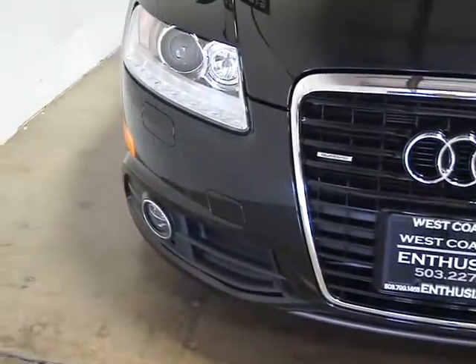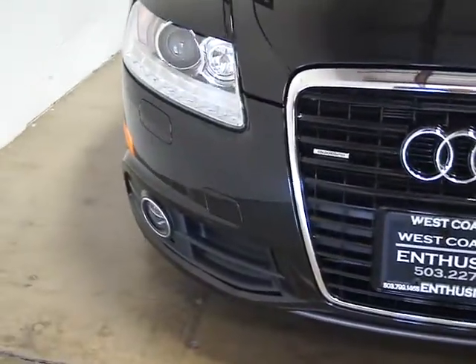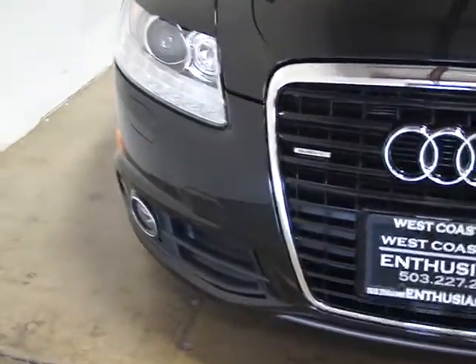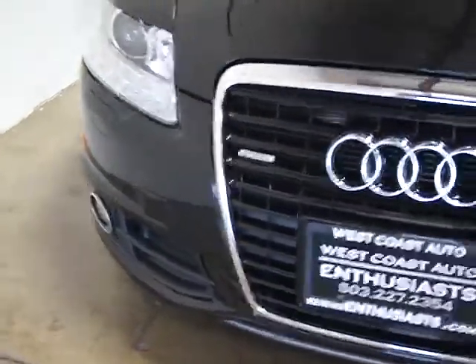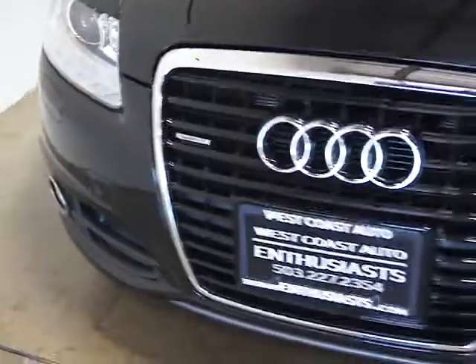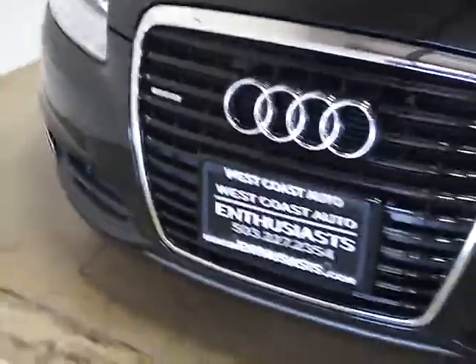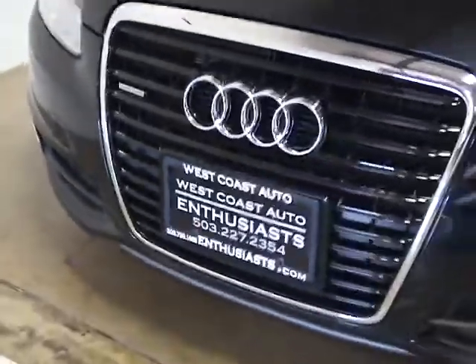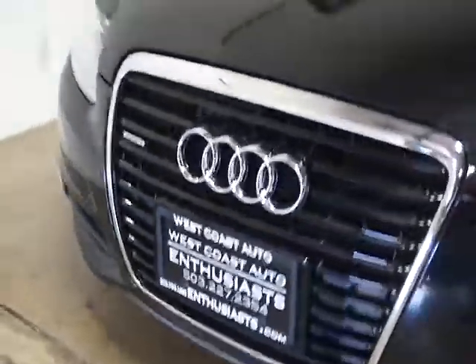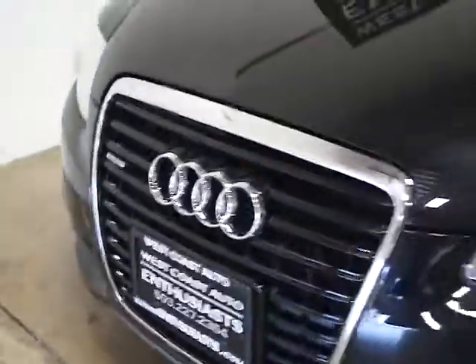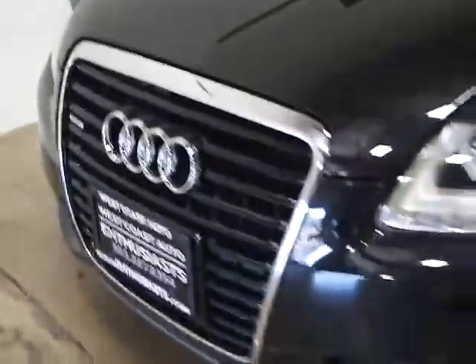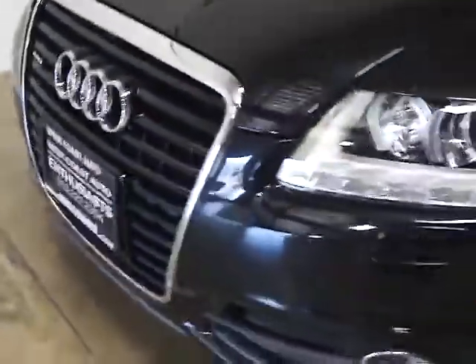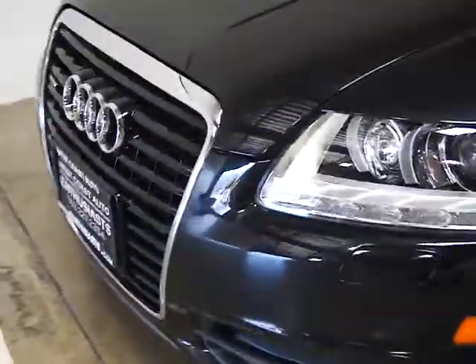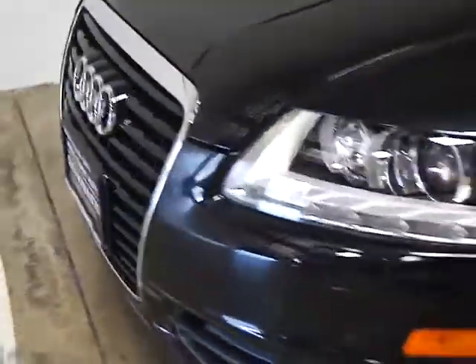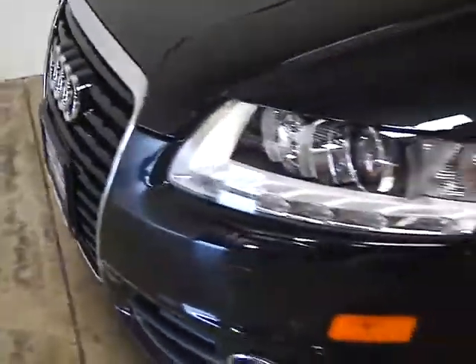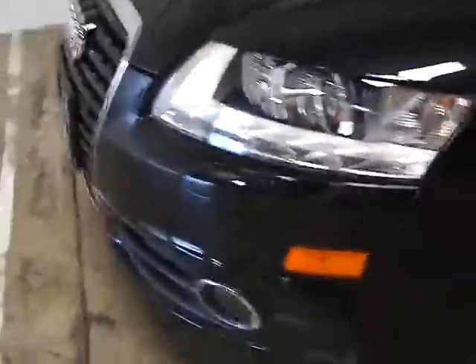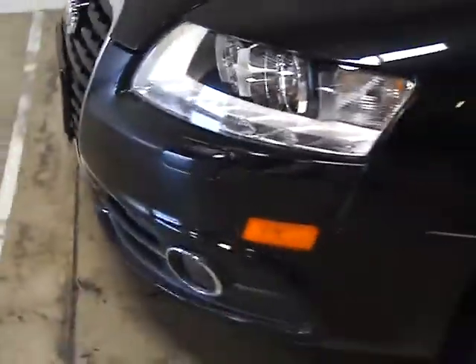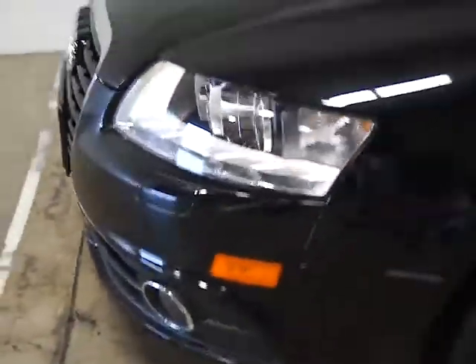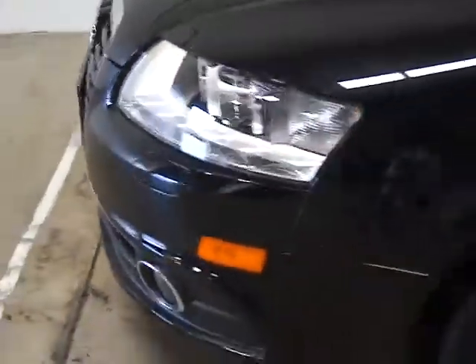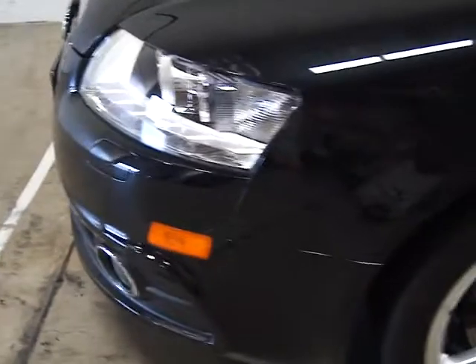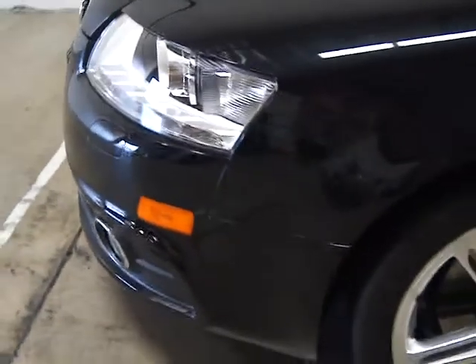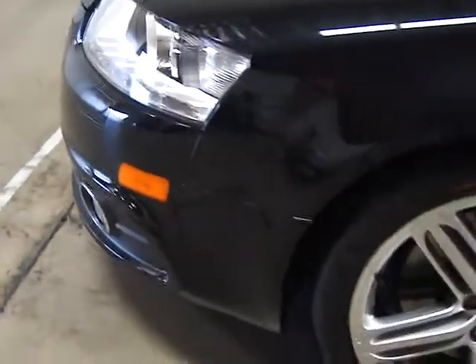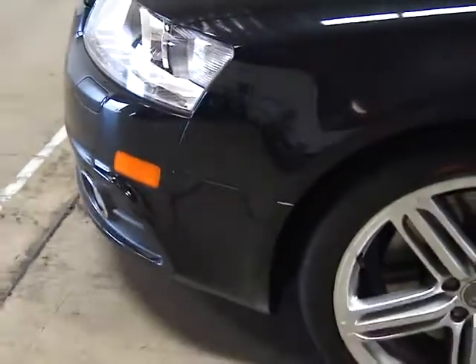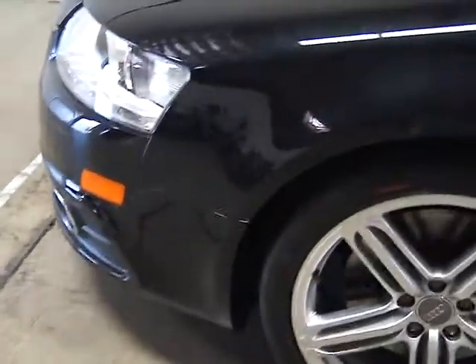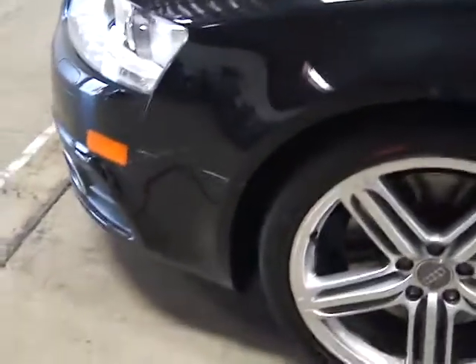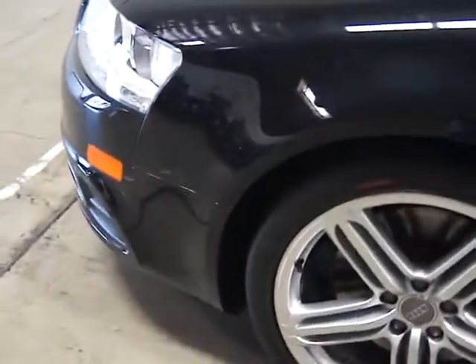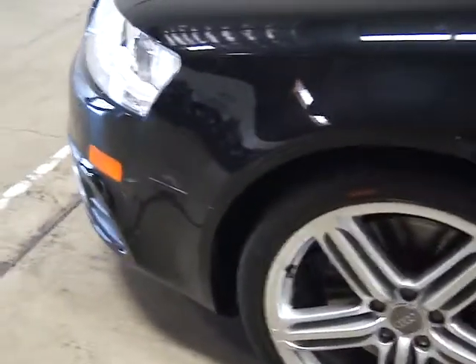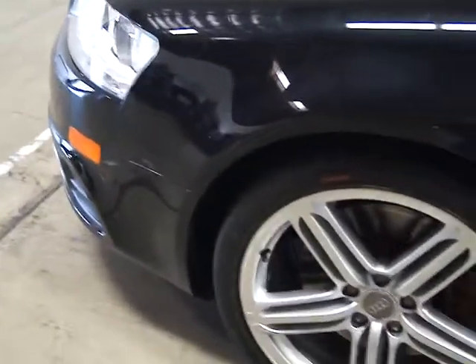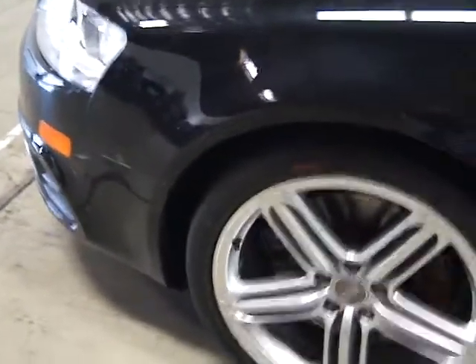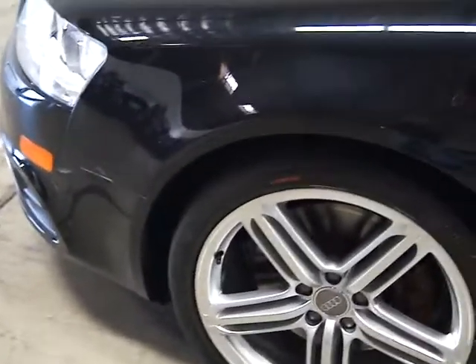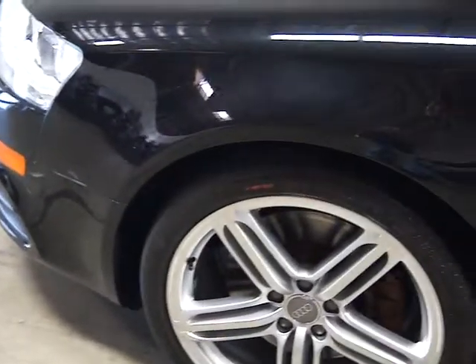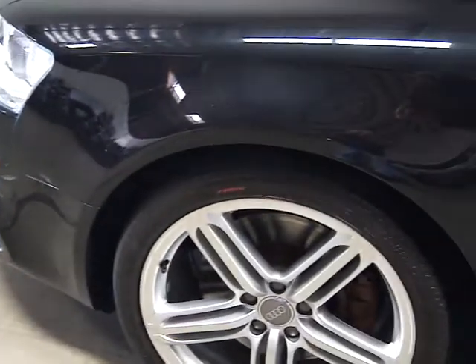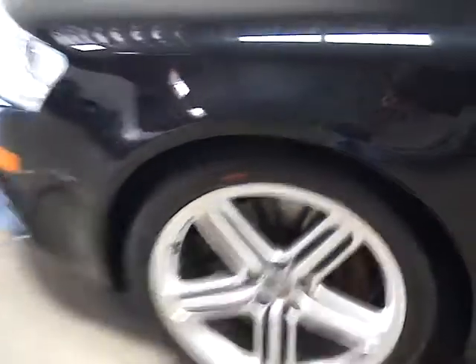The Prestige package refers to equipment, and this also has the Sport package on it, which means it's got 19-inch S-line rims, sport seats, sport suspension, and a leather-wrapped steering wheel.